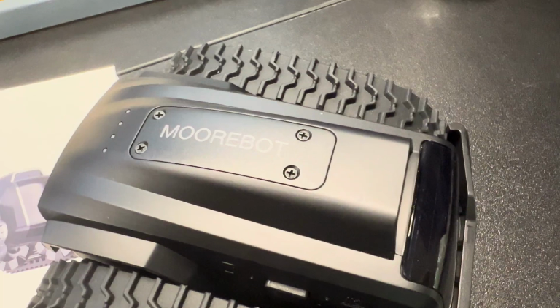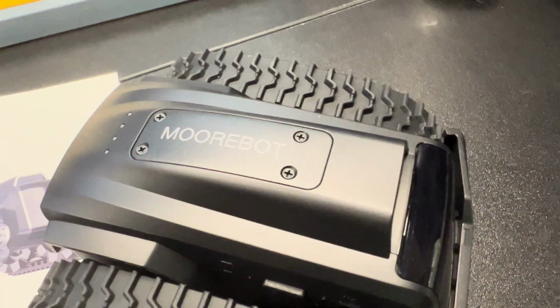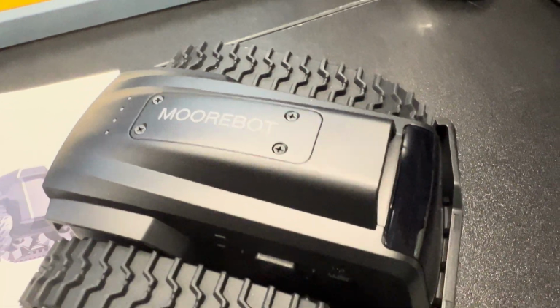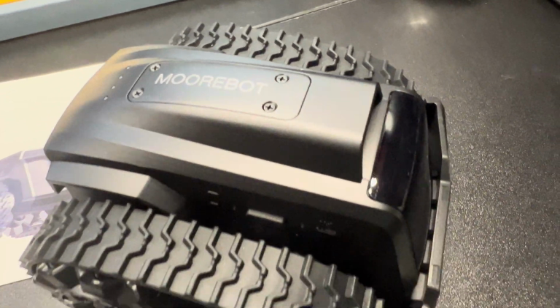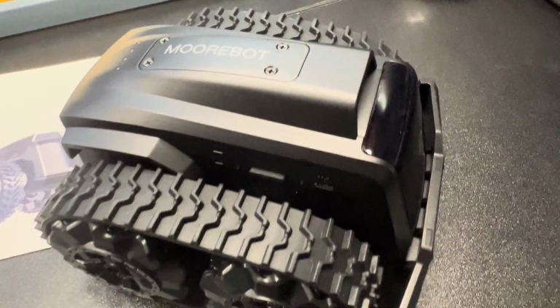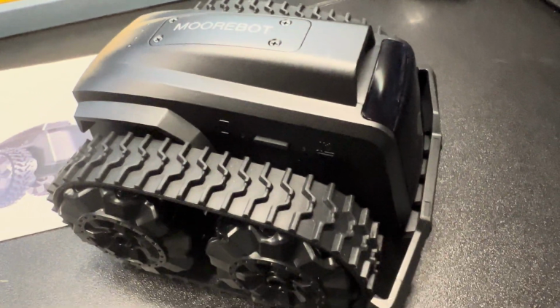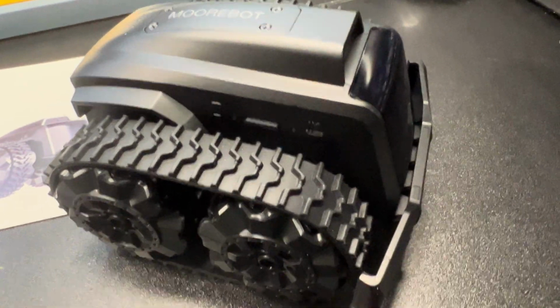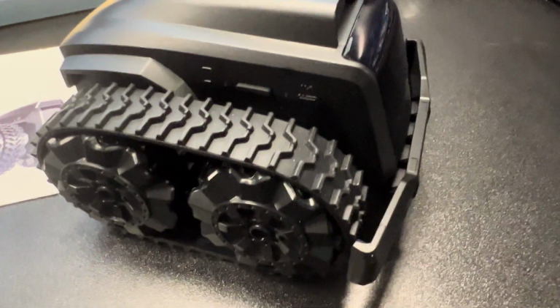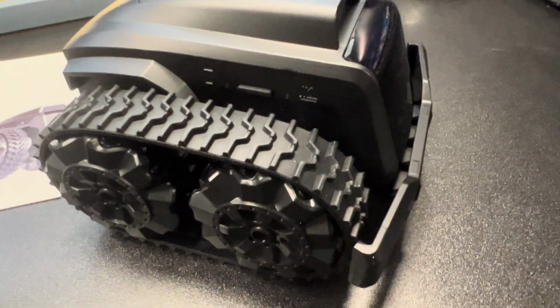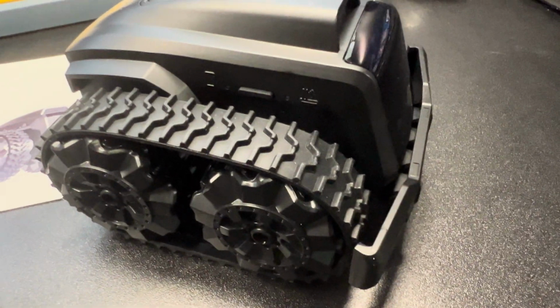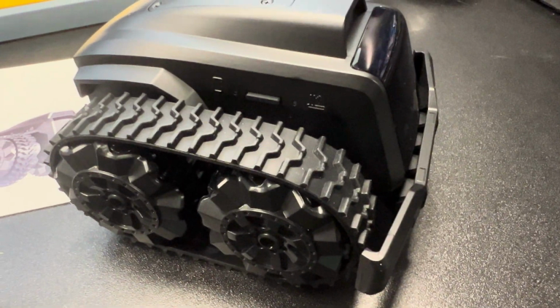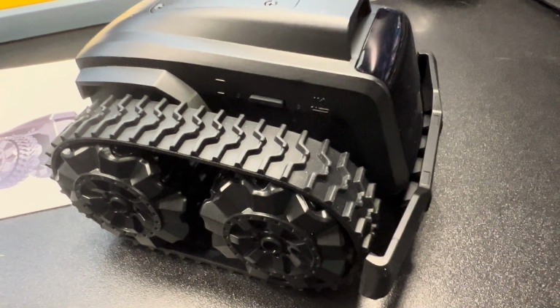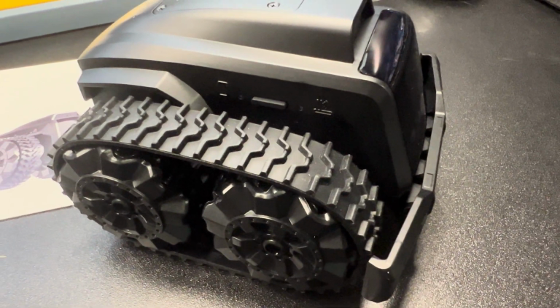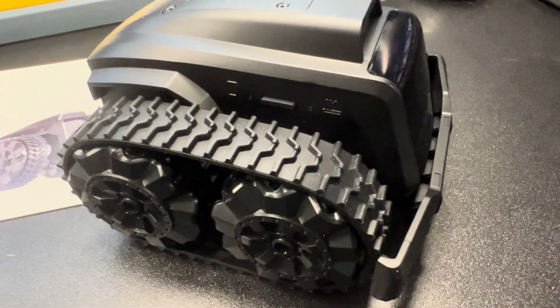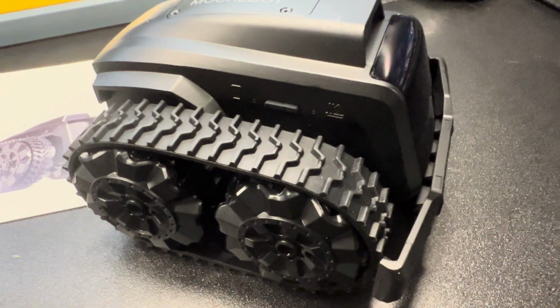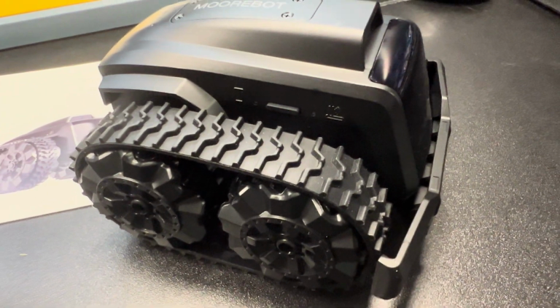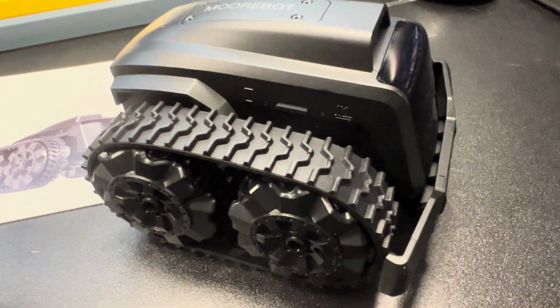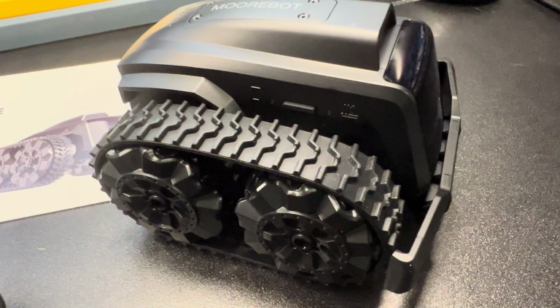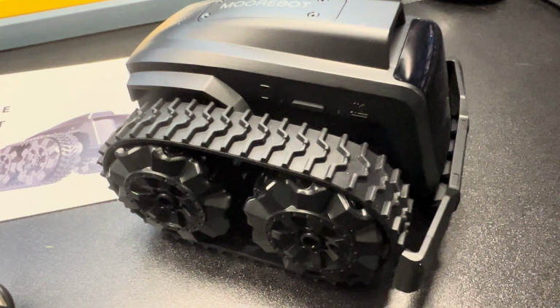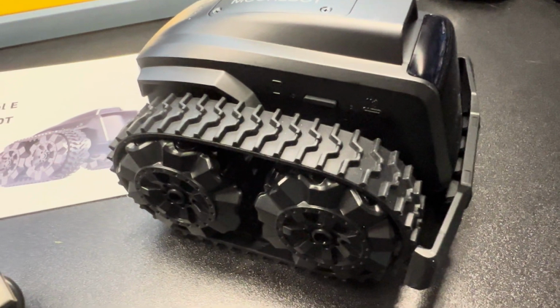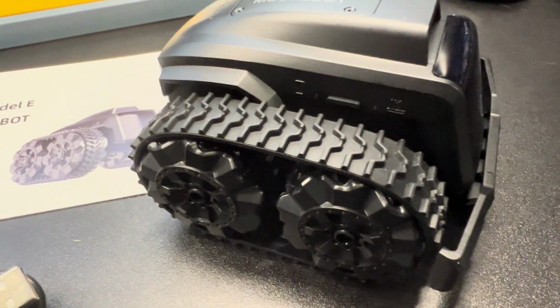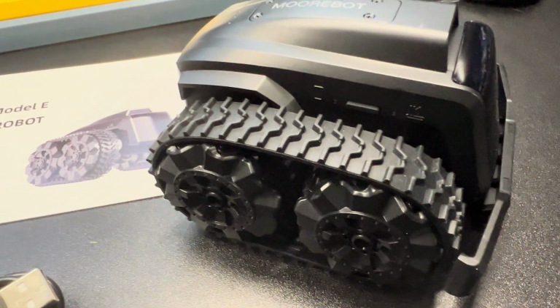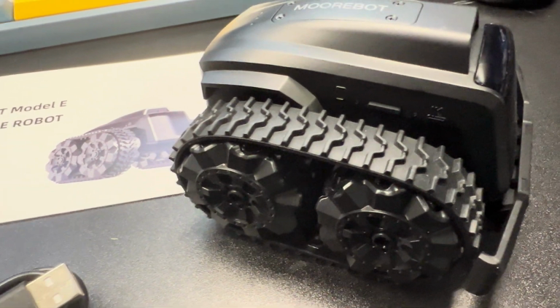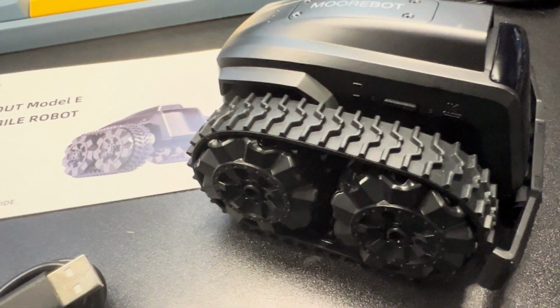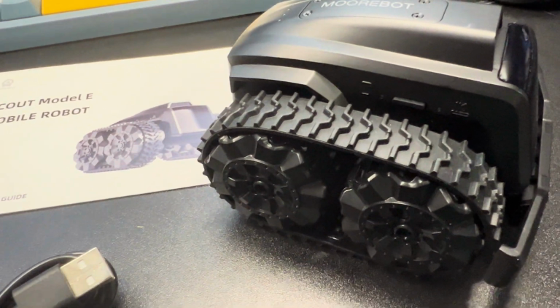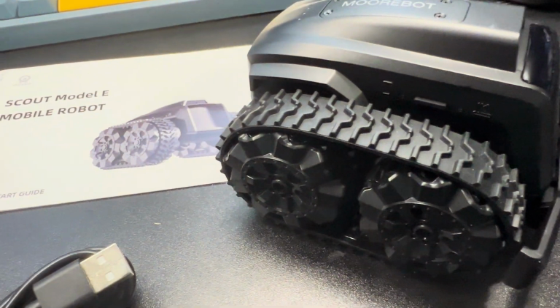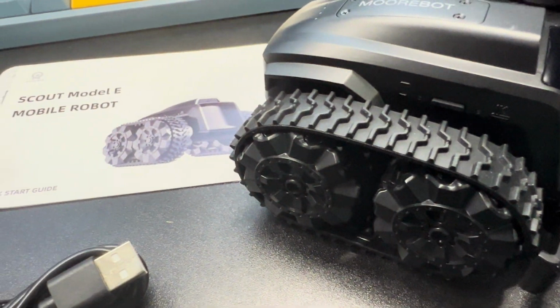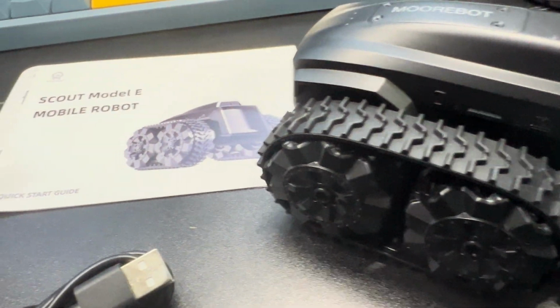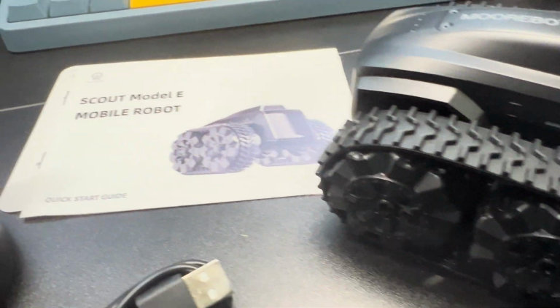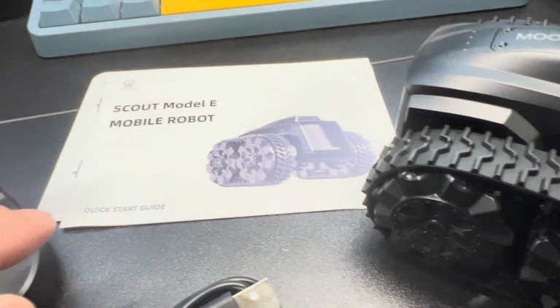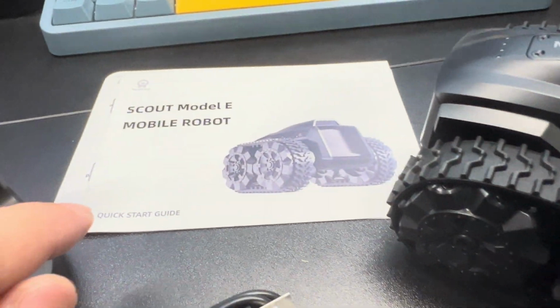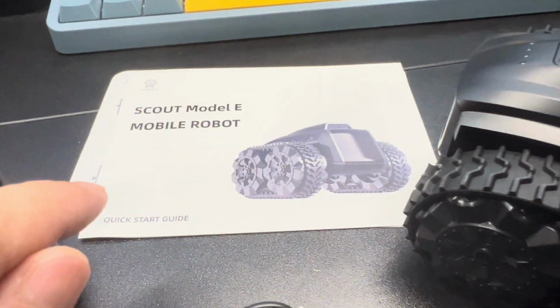This is the MoorBot Scout. It's a really cool interactive toy for kids or adults. You're able to control it remotely using your phone.